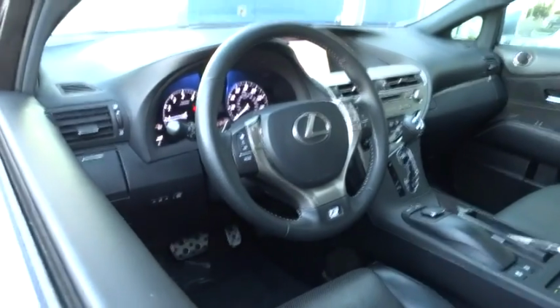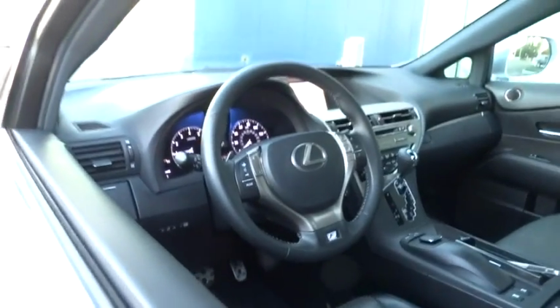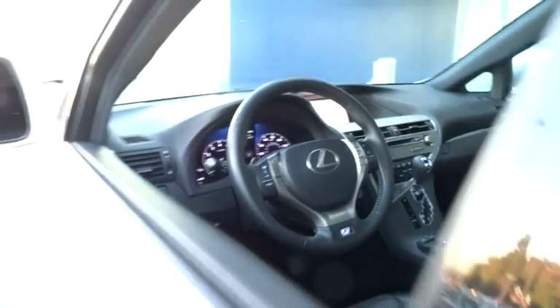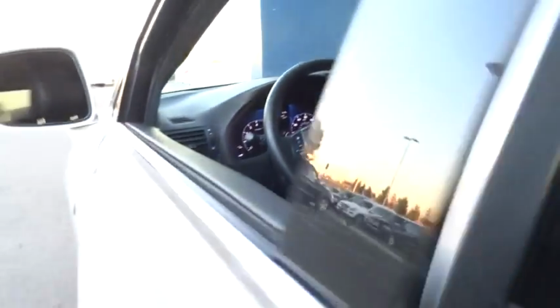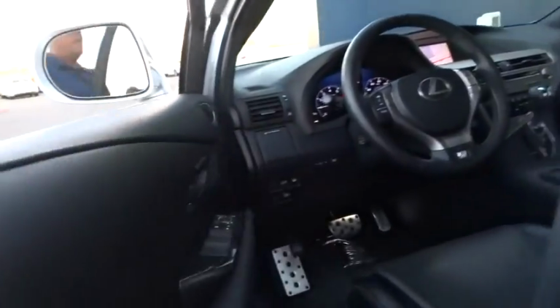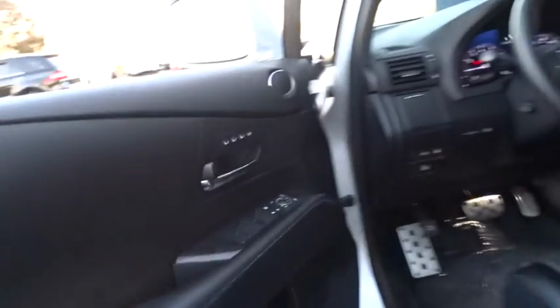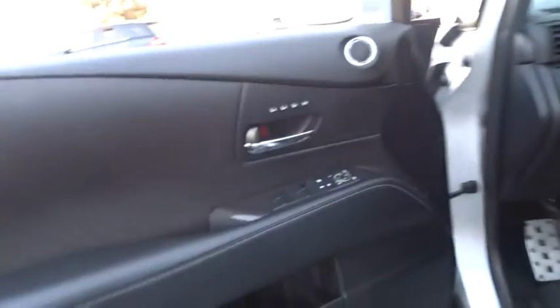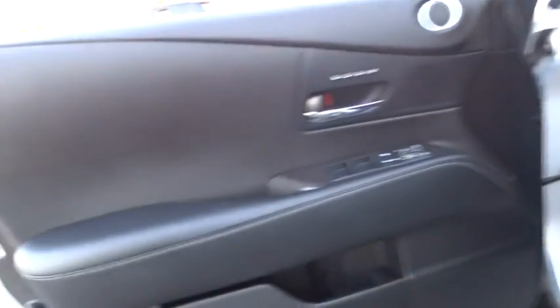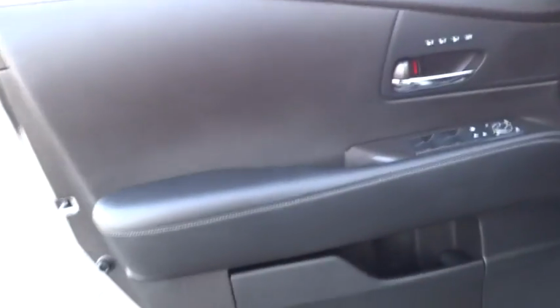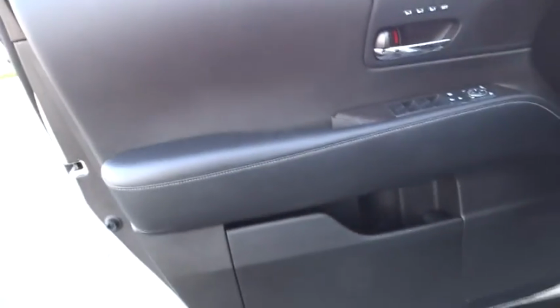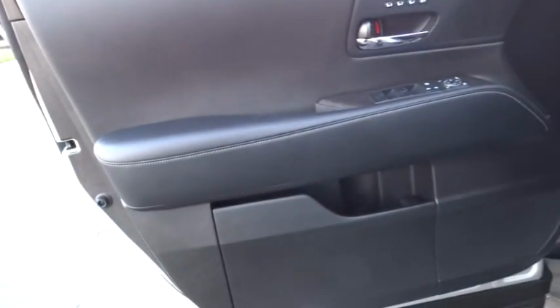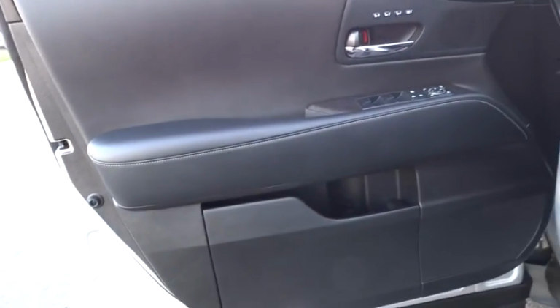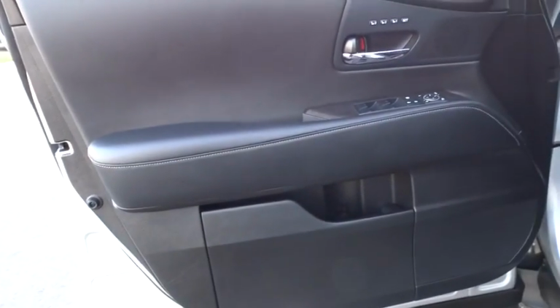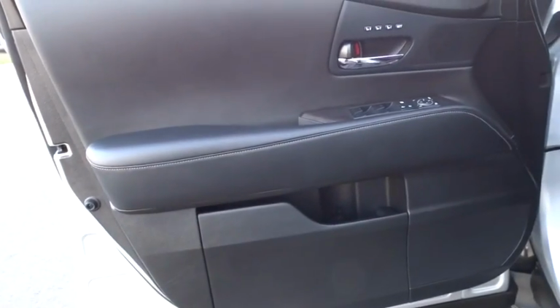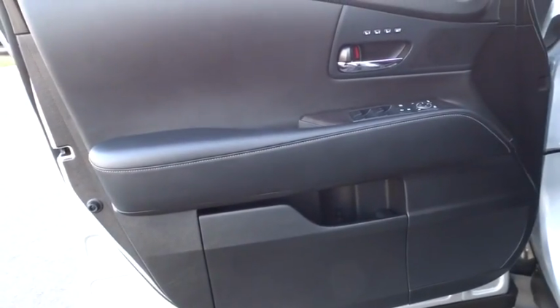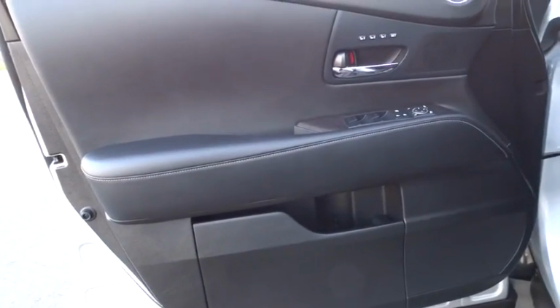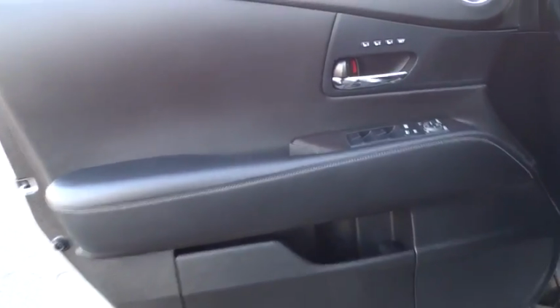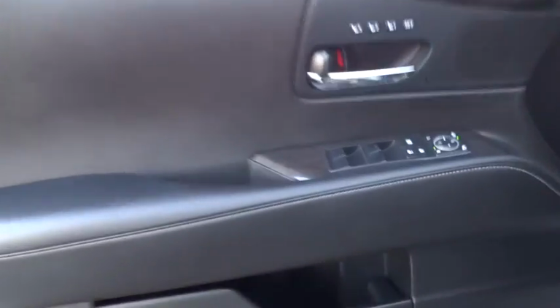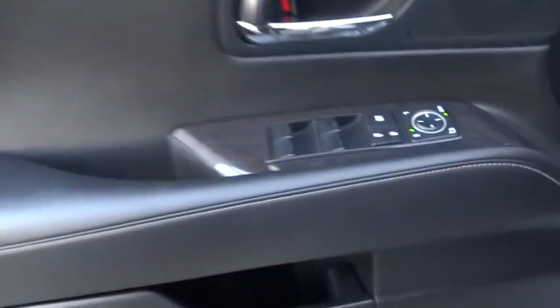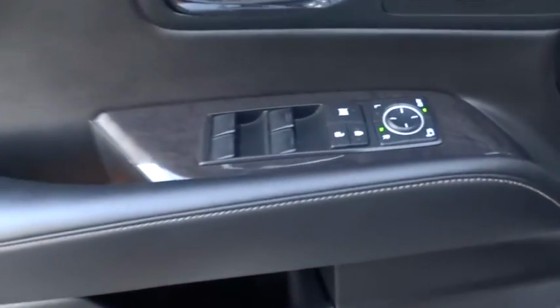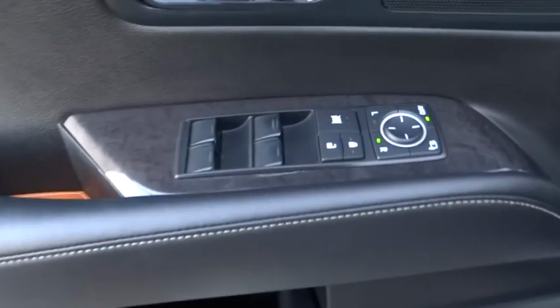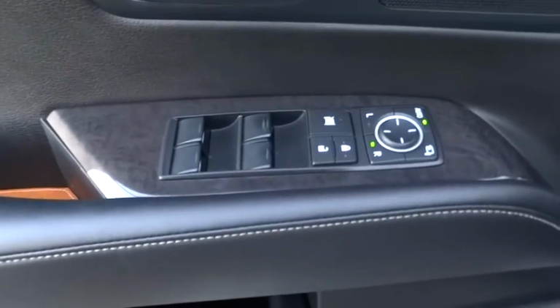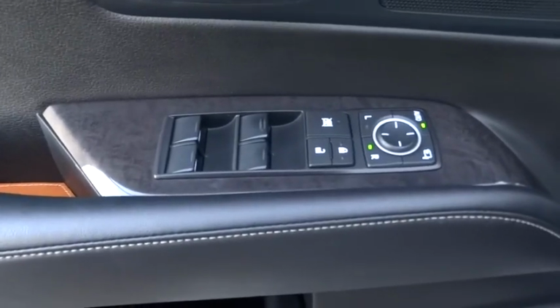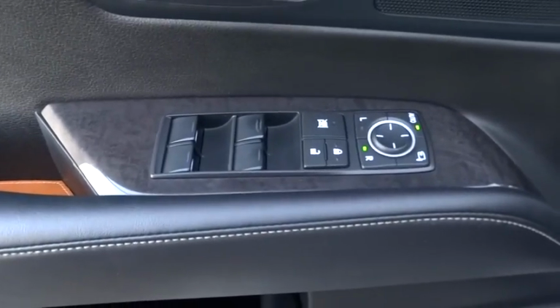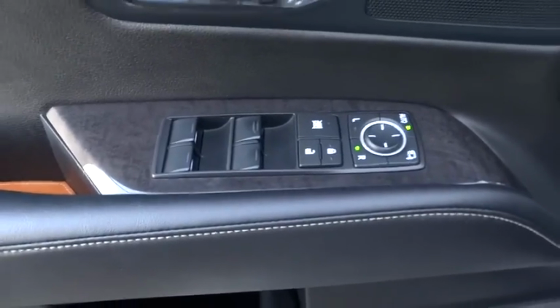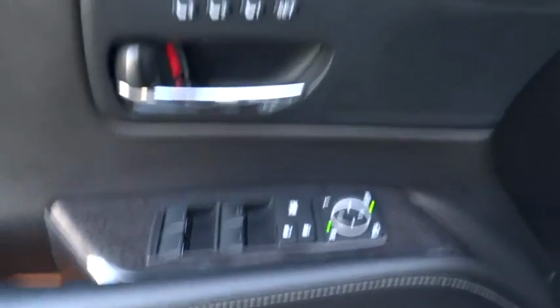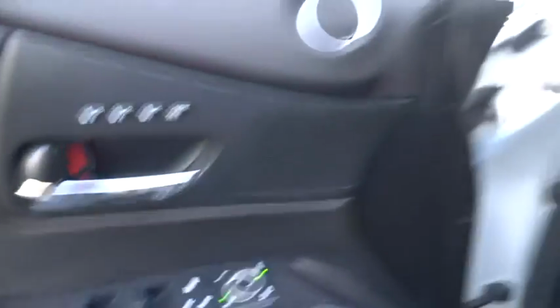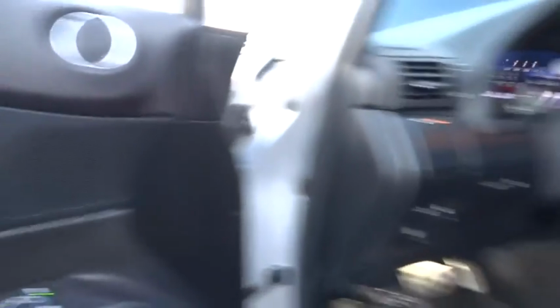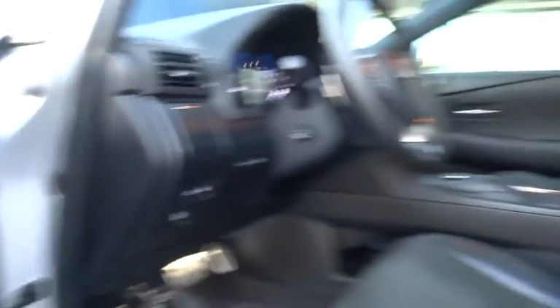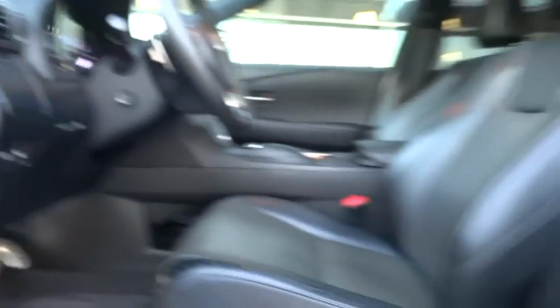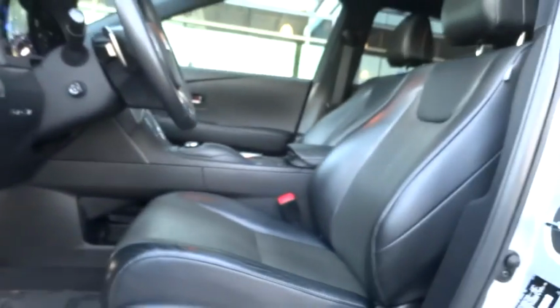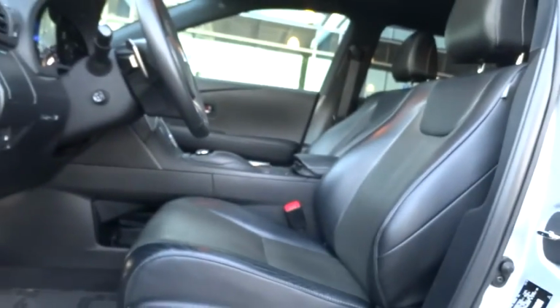Leather-wrapped steering wheel, Bluetooth, moonroof, power steering, adjustable steering wheel, cruise control, auto-dimming rear view mirror, aluminum wheels, four-wheel disc brakes, keyless start.